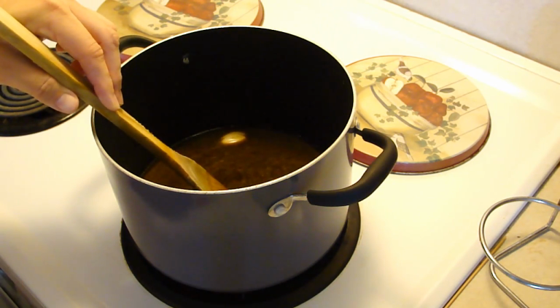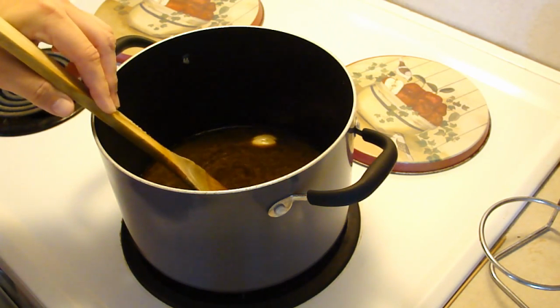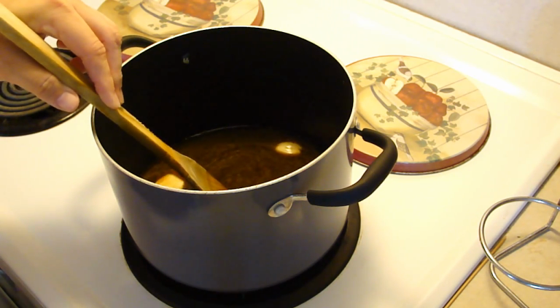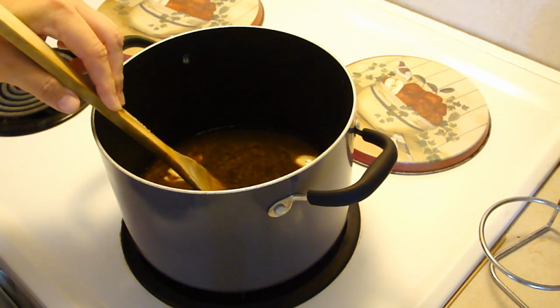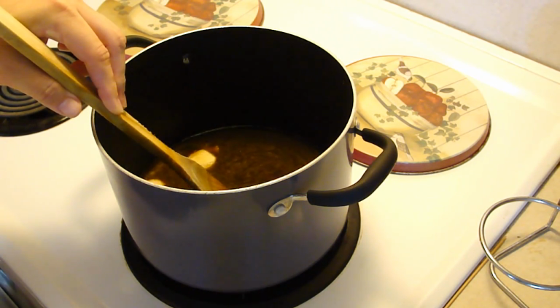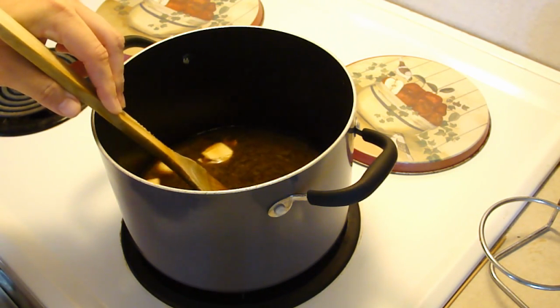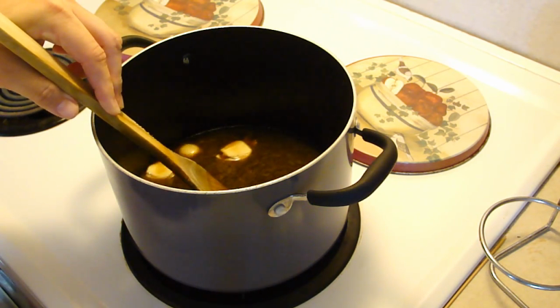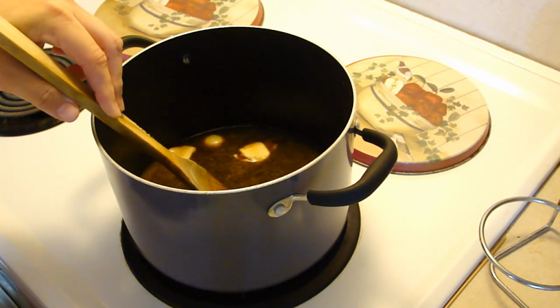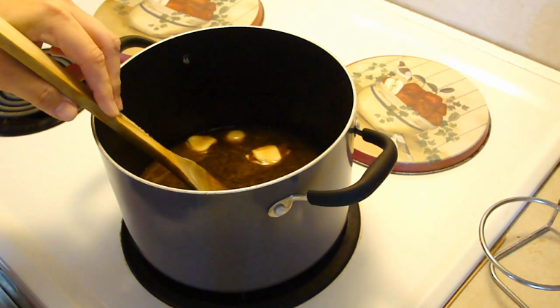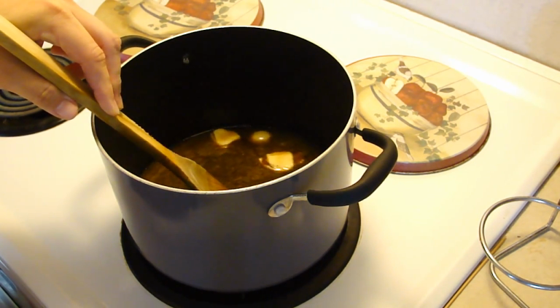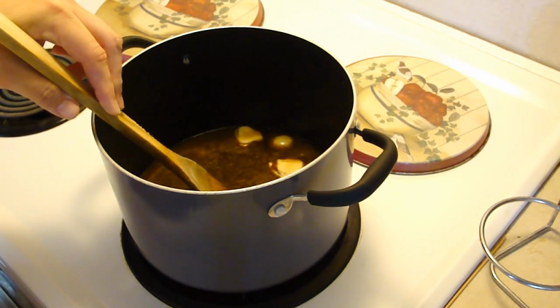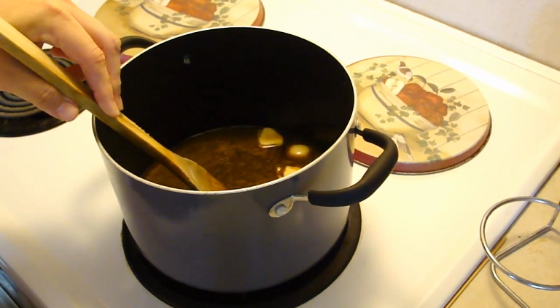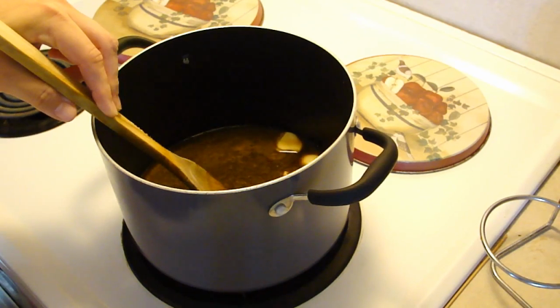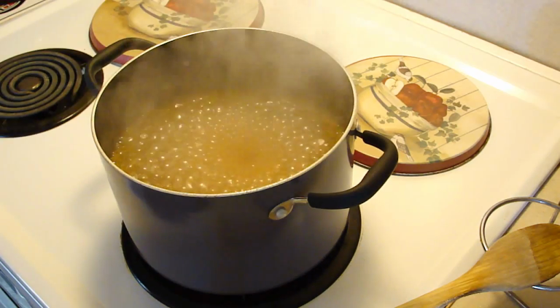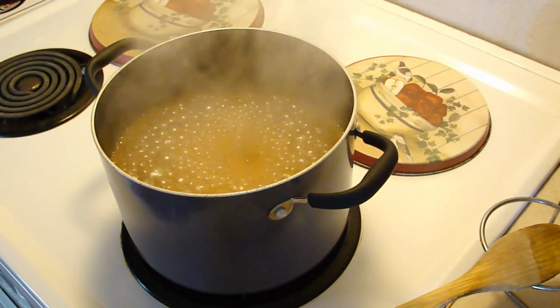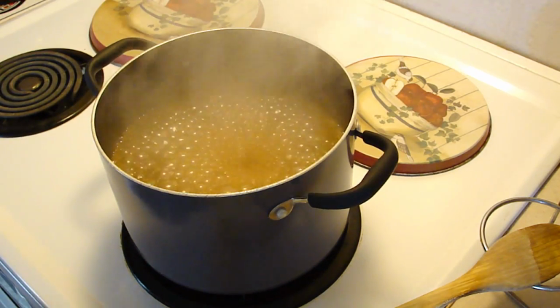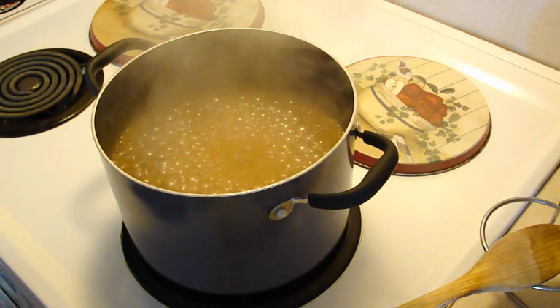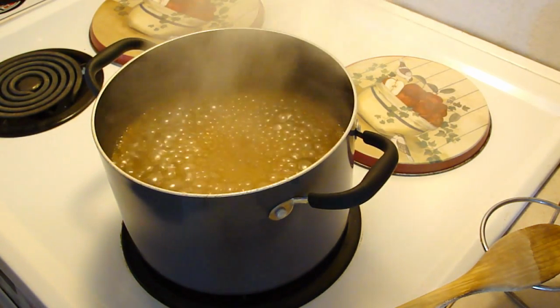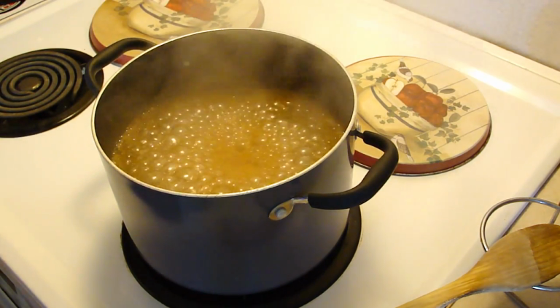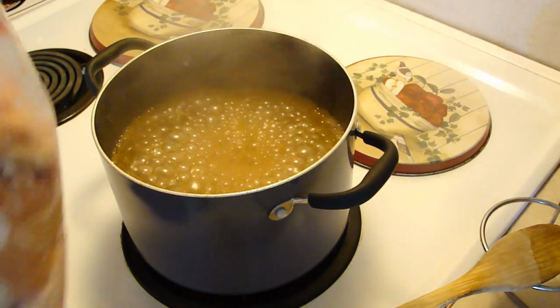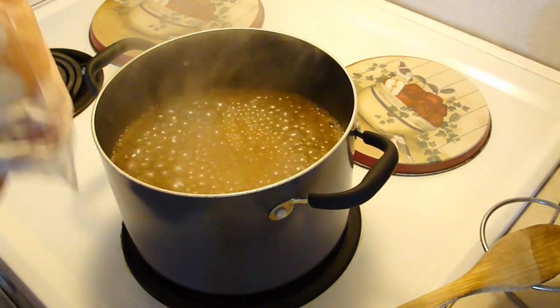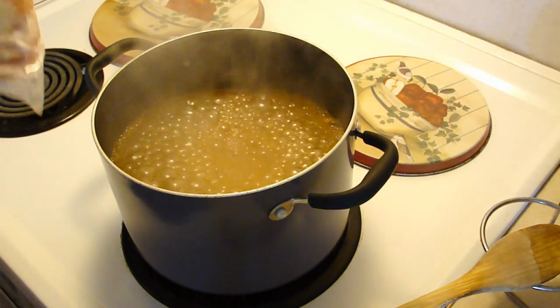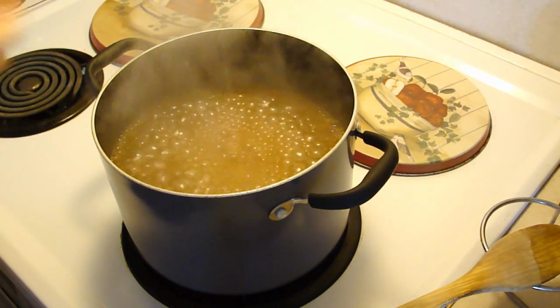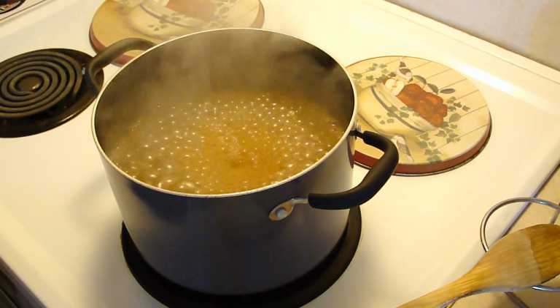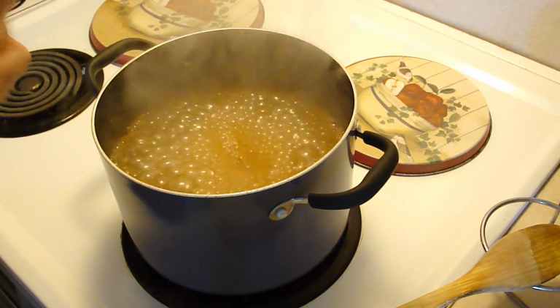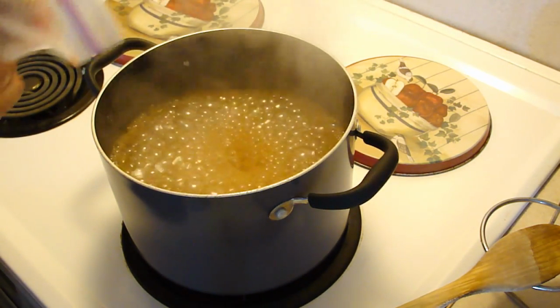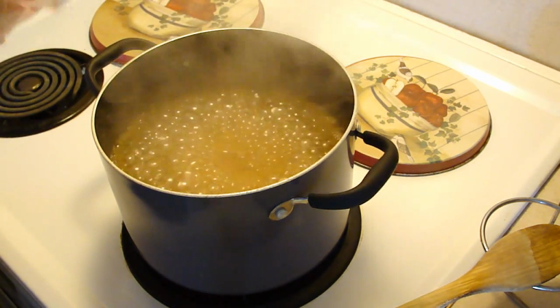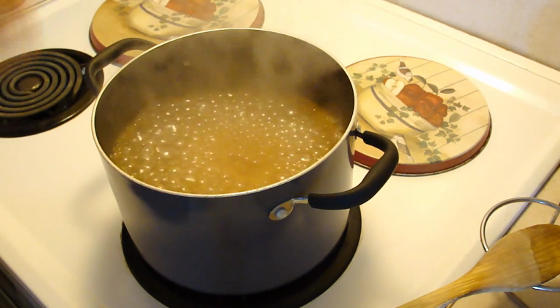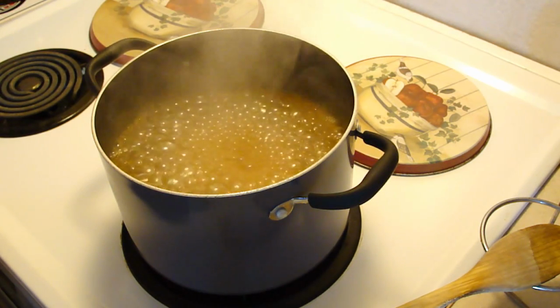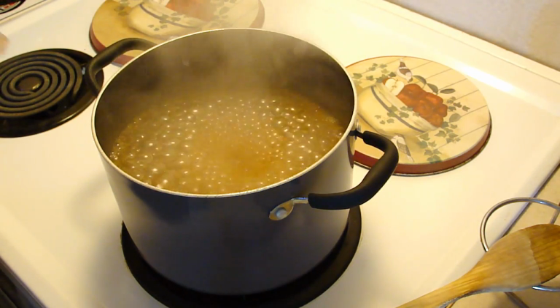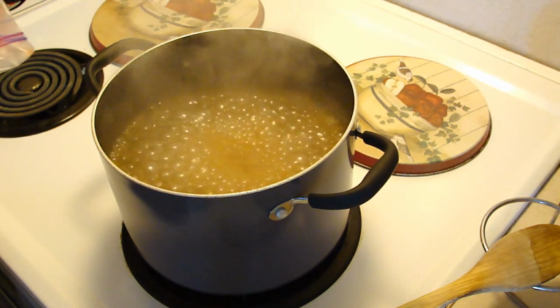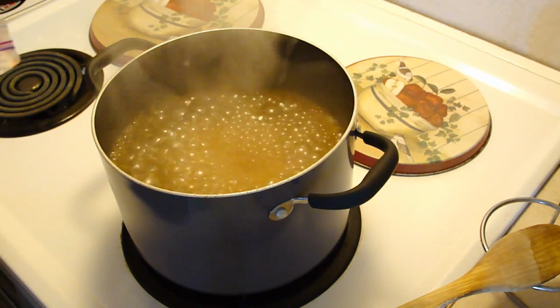So as soon as this comes to a boil, I'll be back. Didn't take very long for that to happen. All I did was go to drain off the blood from the chicken.